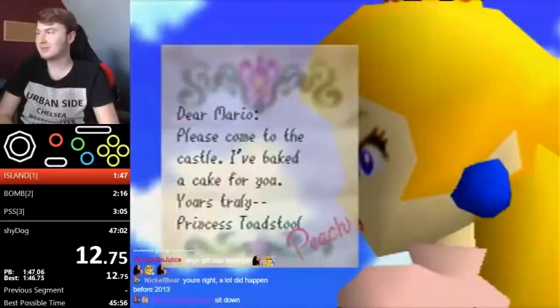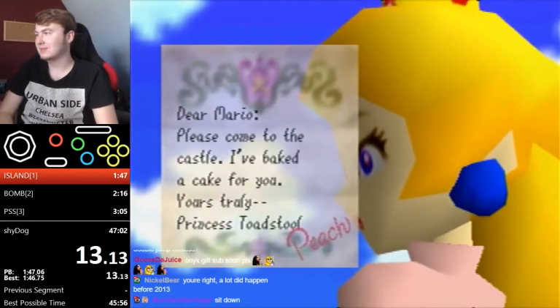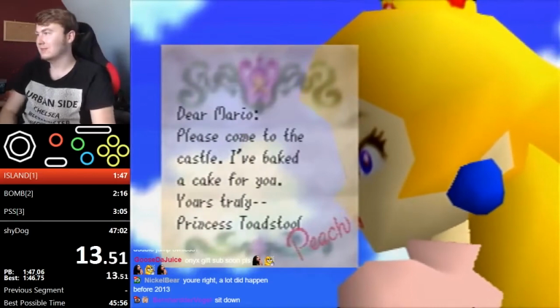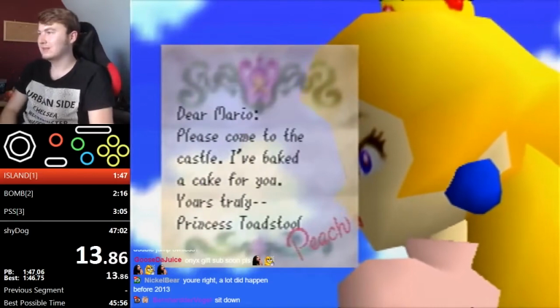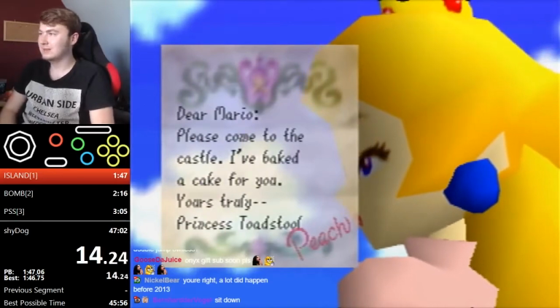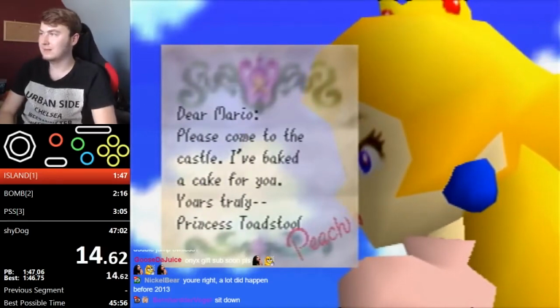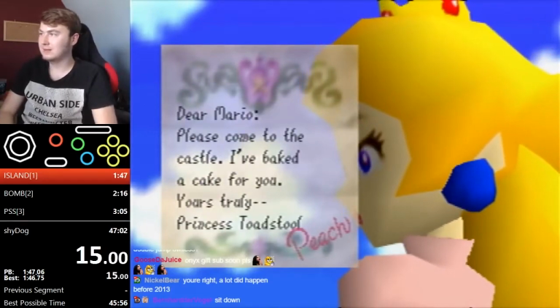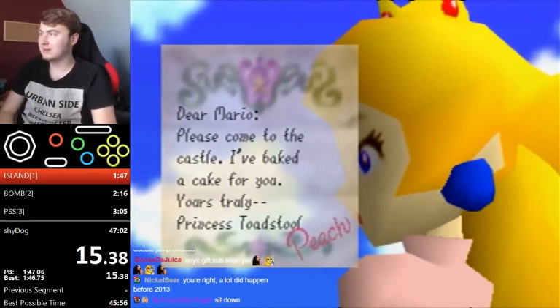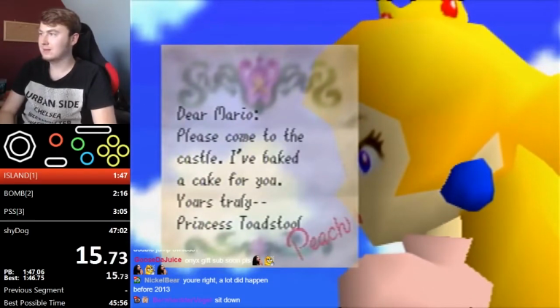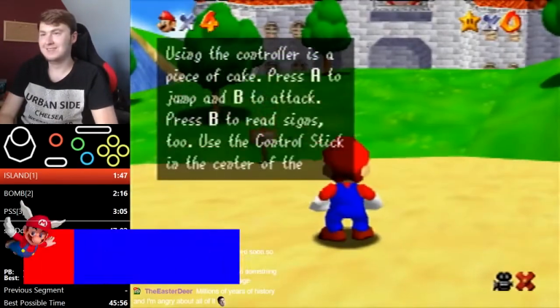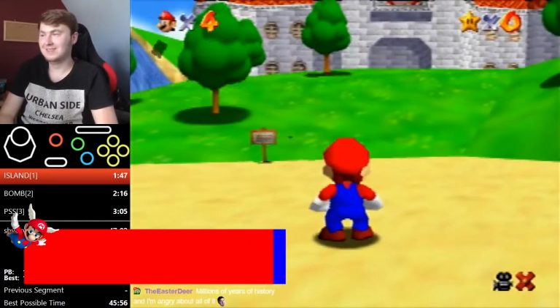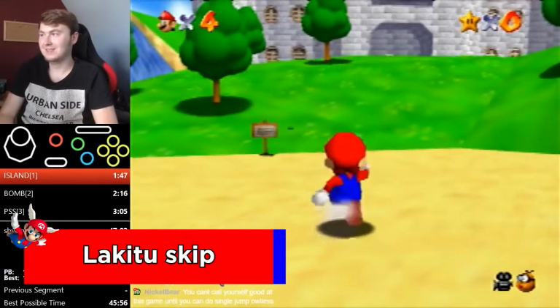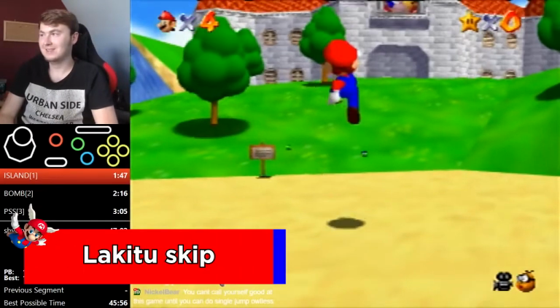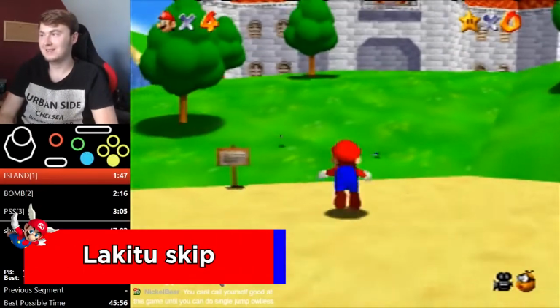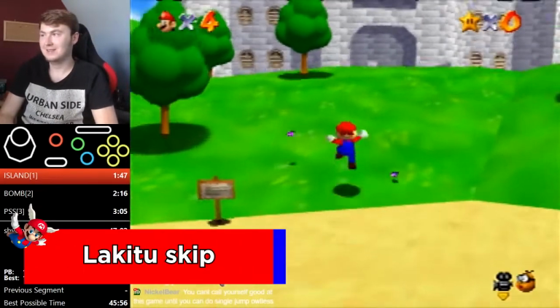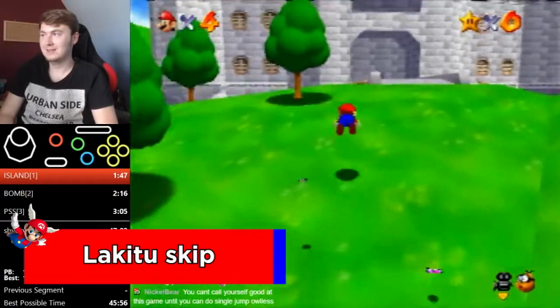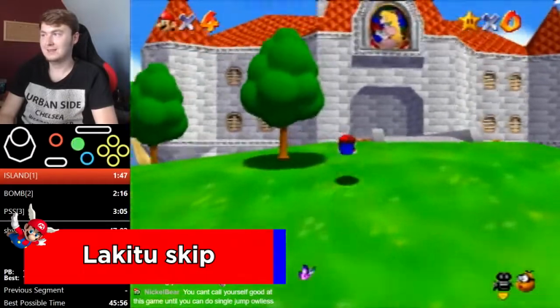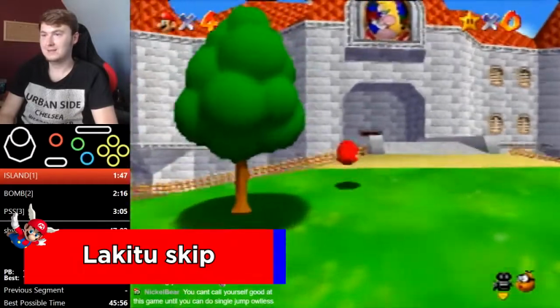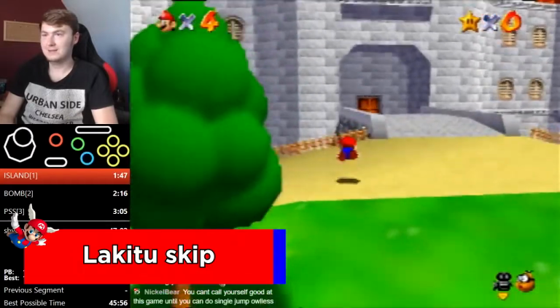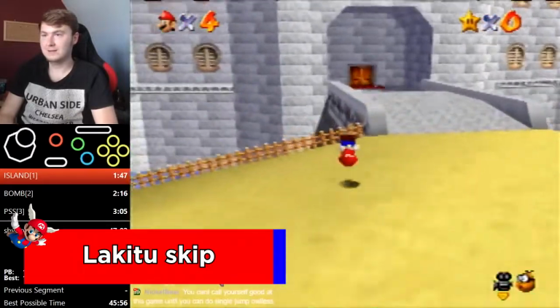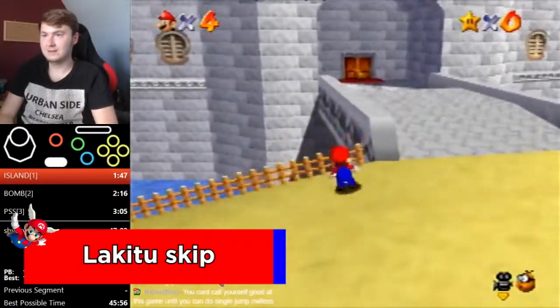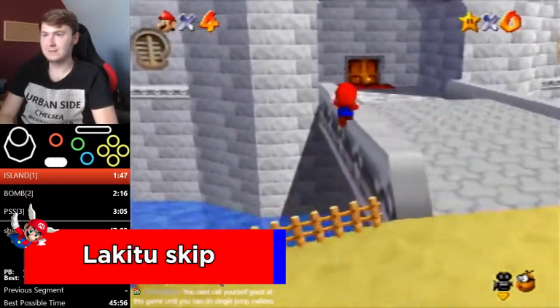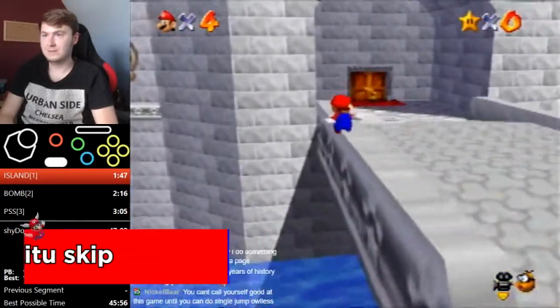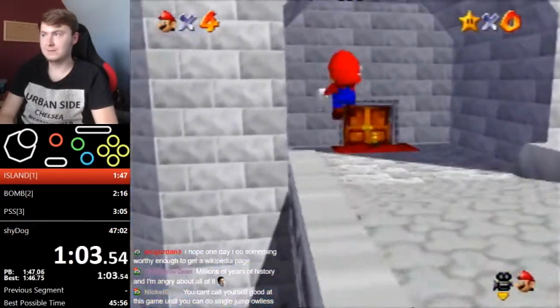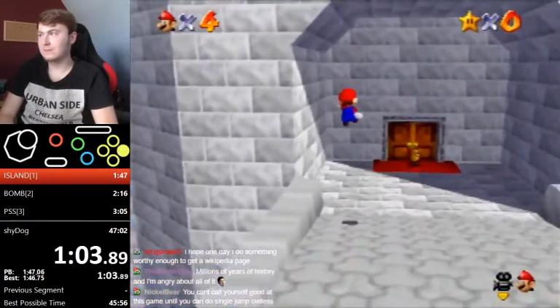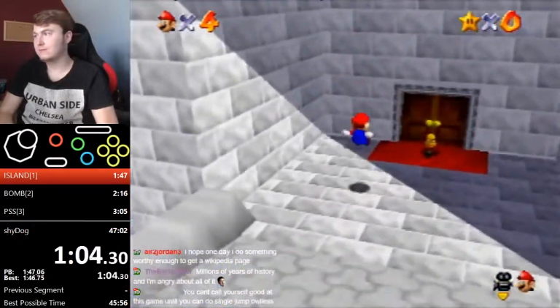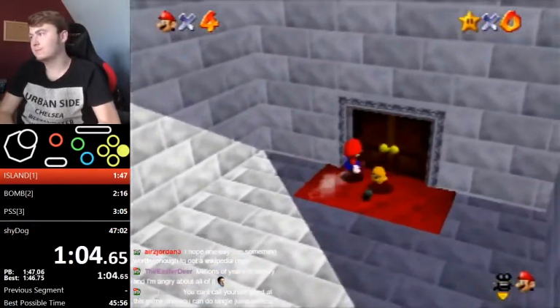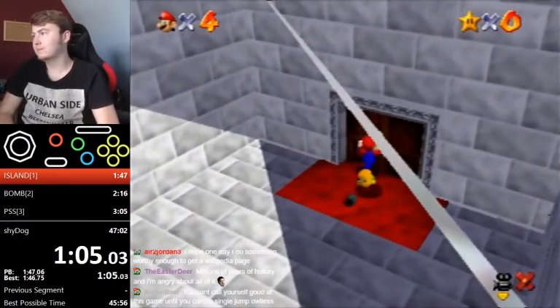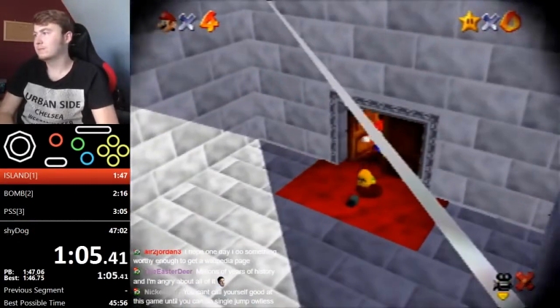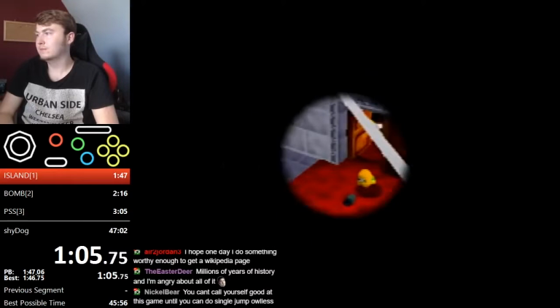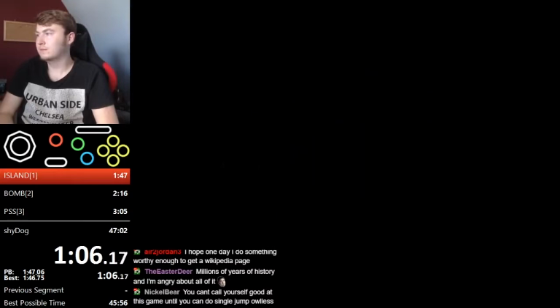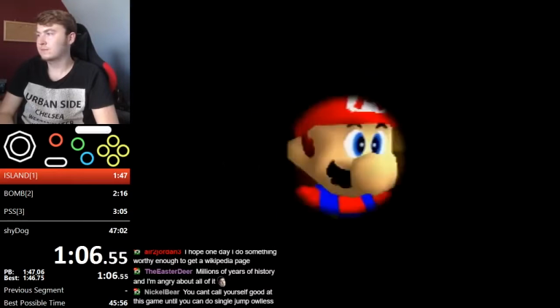Mario 64 was also released on the Nintendo Switch as part of Super Mario 3D All Stars, but that version is listed as a category extension. The first trick of the run comes before you even set foot in Peach's Castle — it's called Lakitu Skip. By long jumping onto the very left edge of the bridge, you'll skip Lakitu's explanation of how the game's camera works, which saves about 8 seconds.